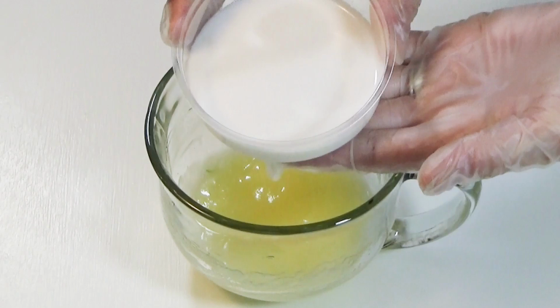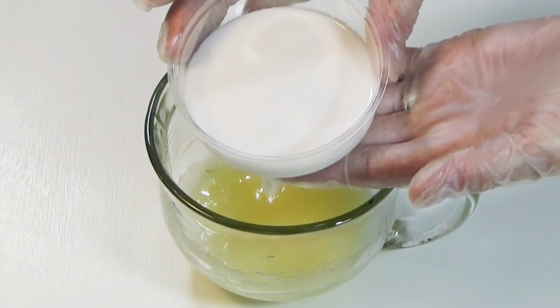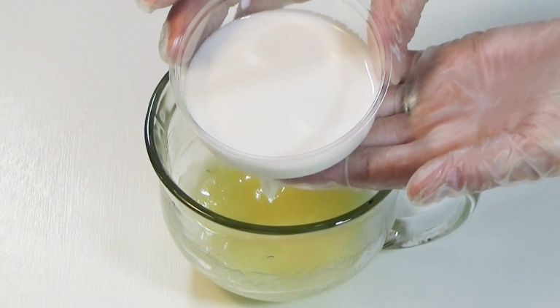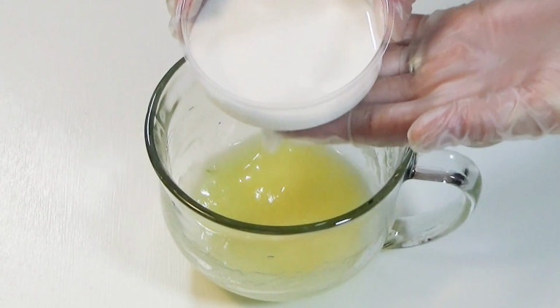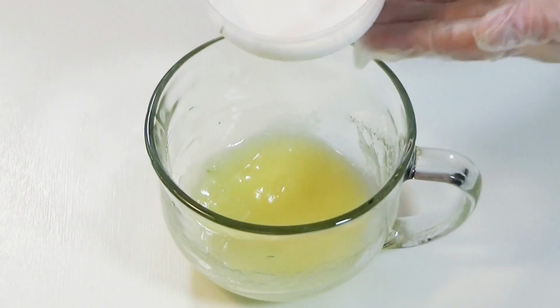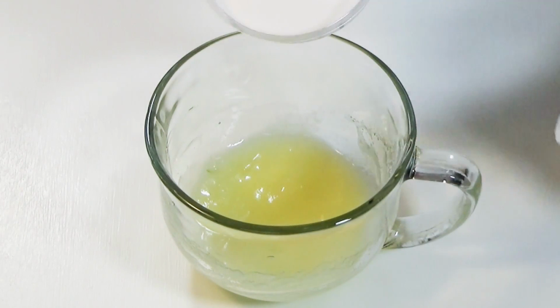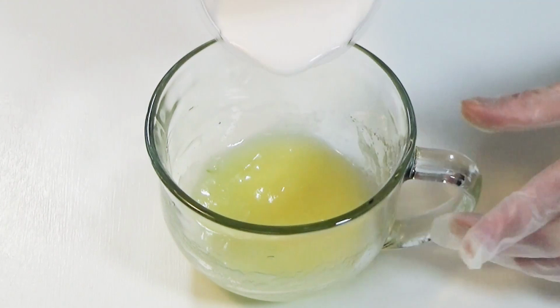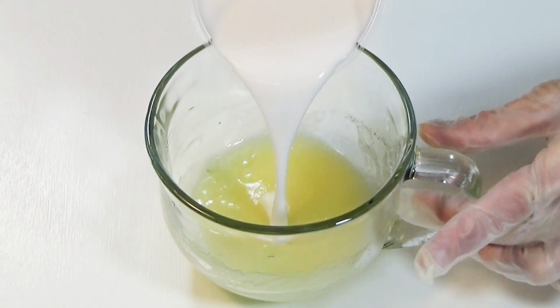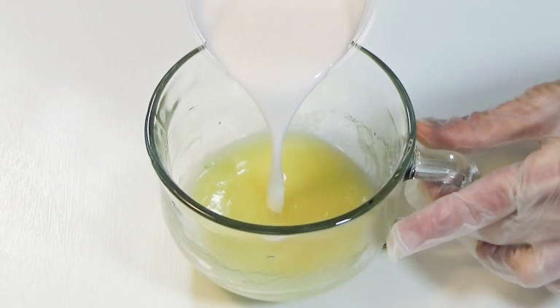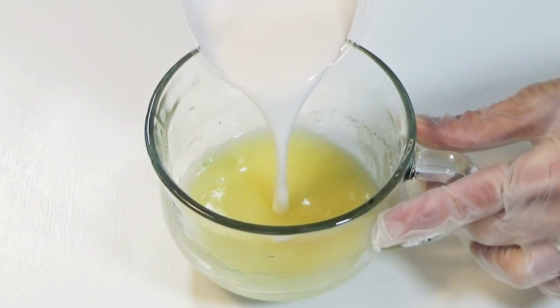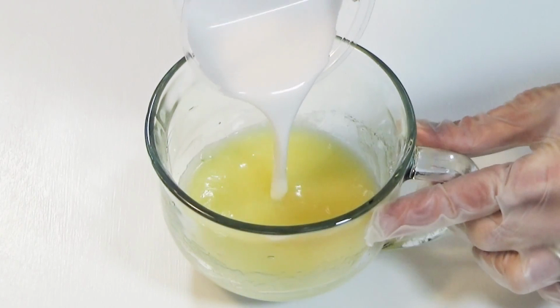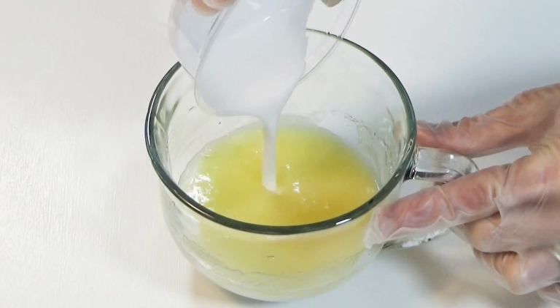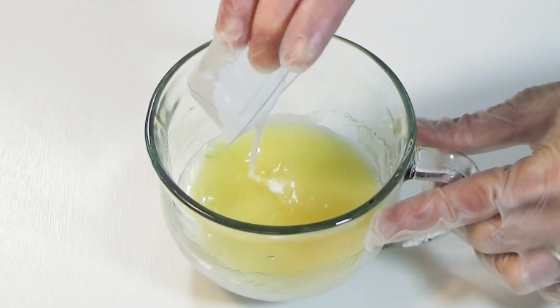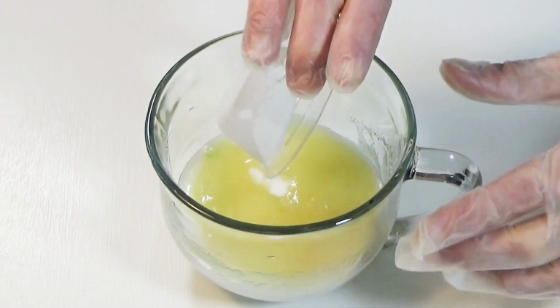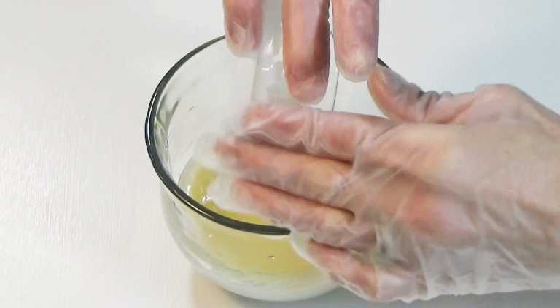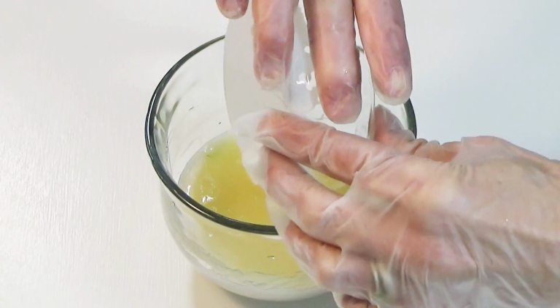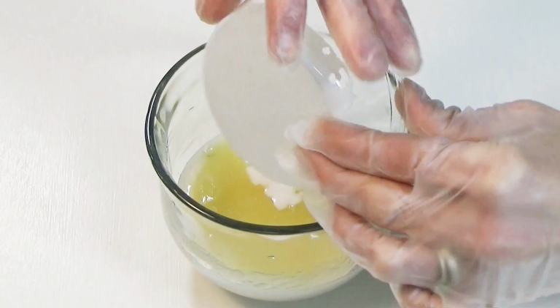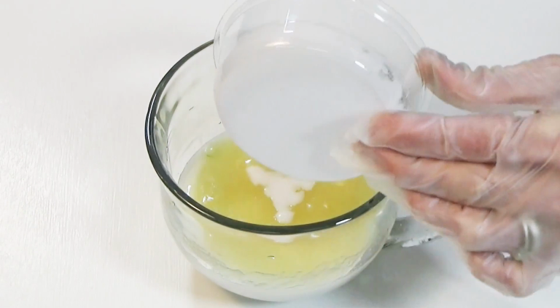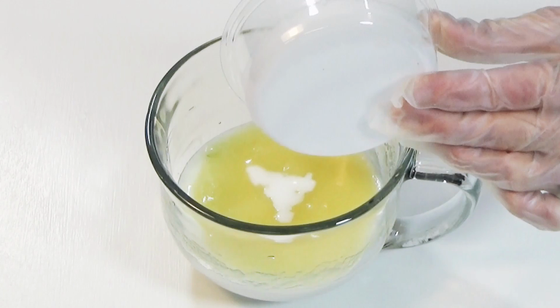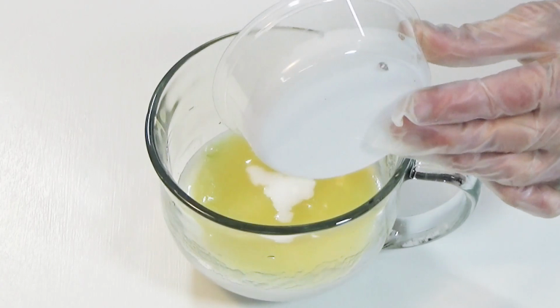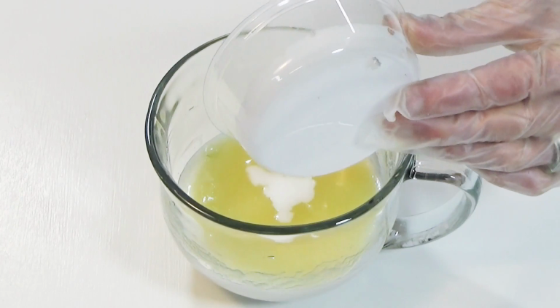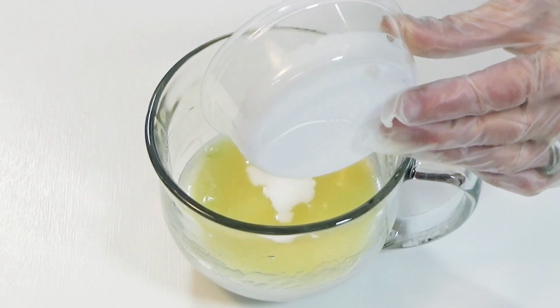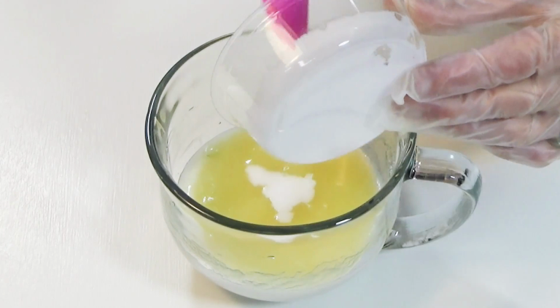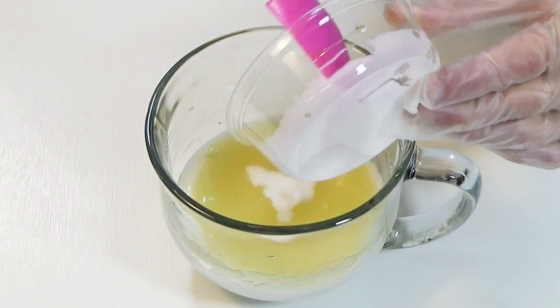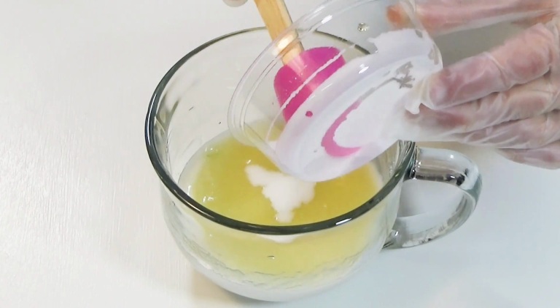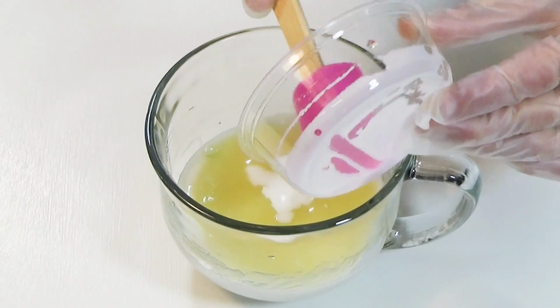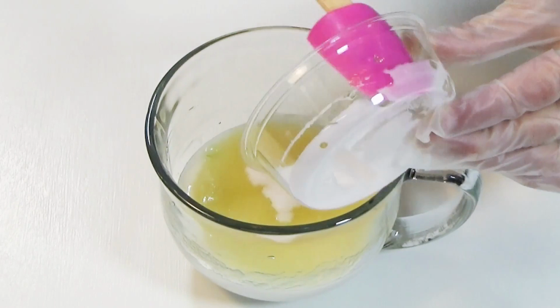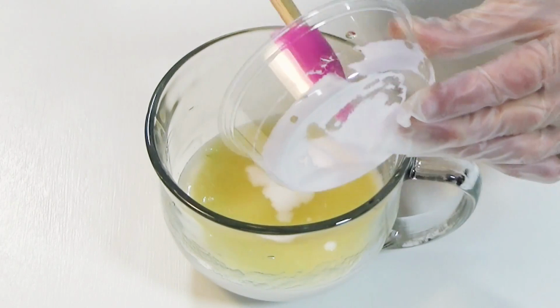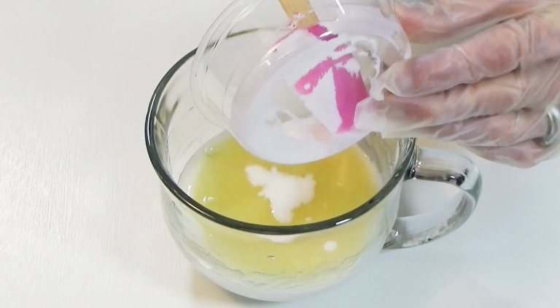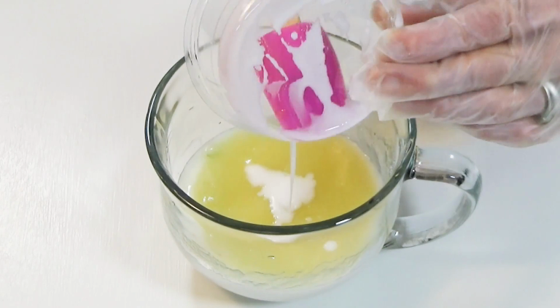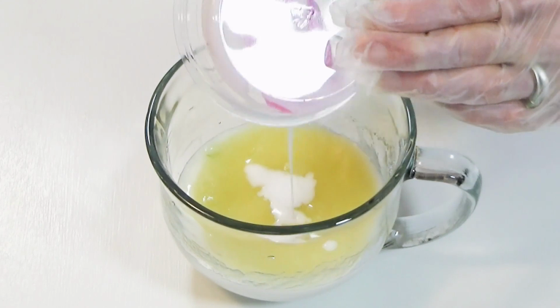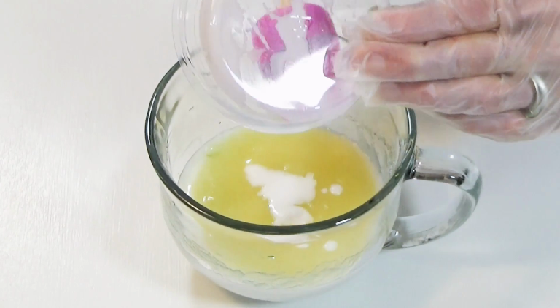Blemish prone skin needs deep cleaning, but it also needs moisture replenishment. This coconut milk will hydrate without clogging pores.